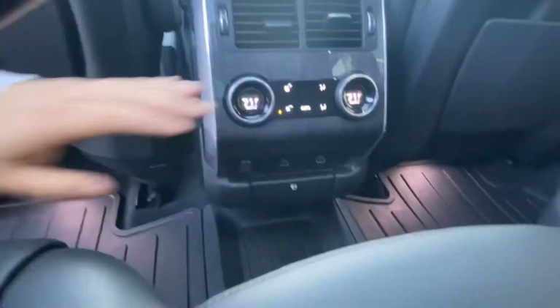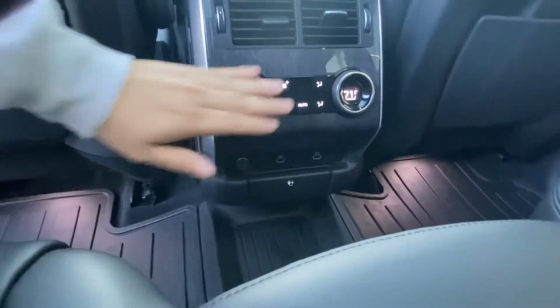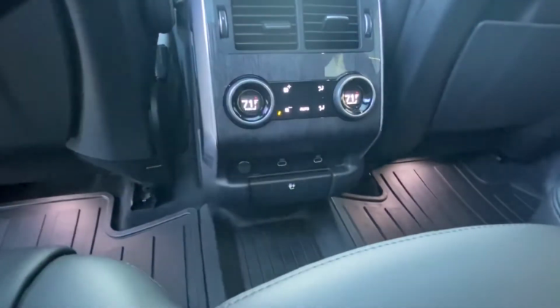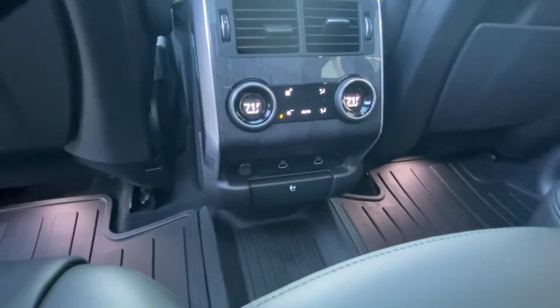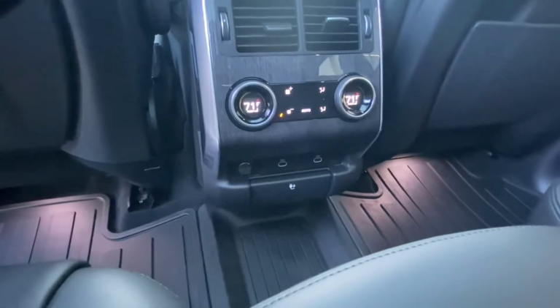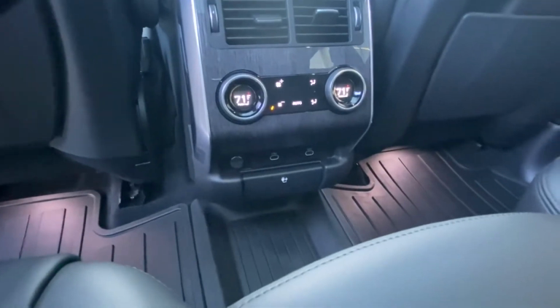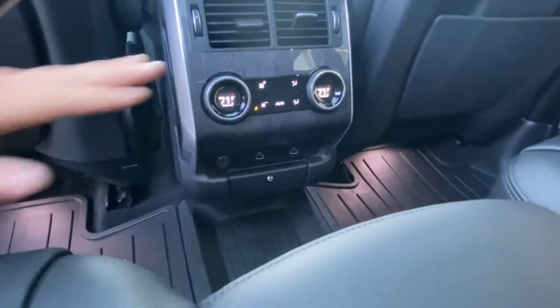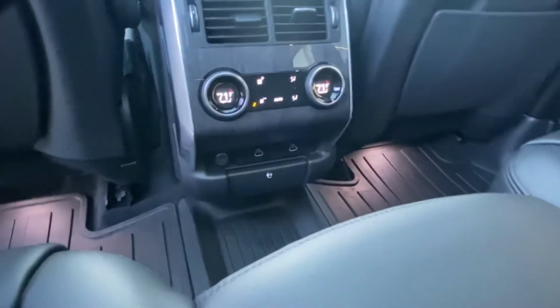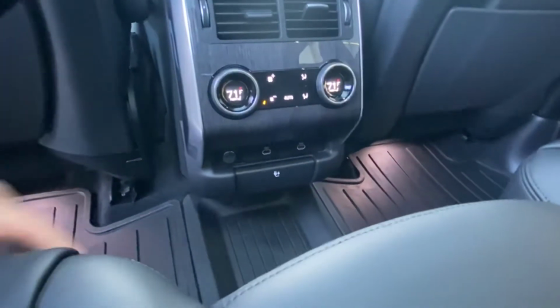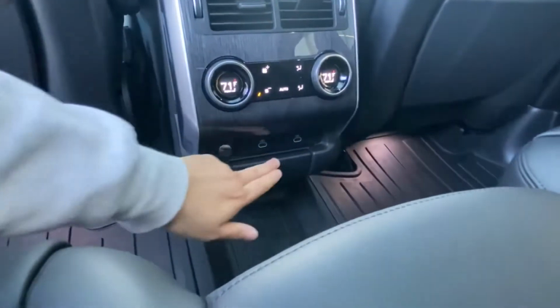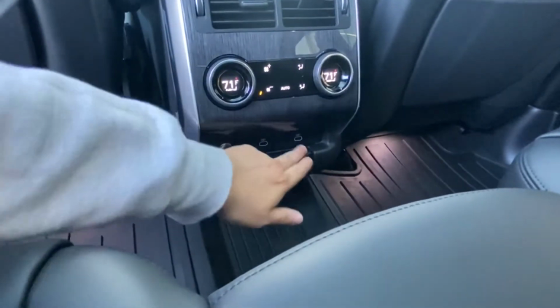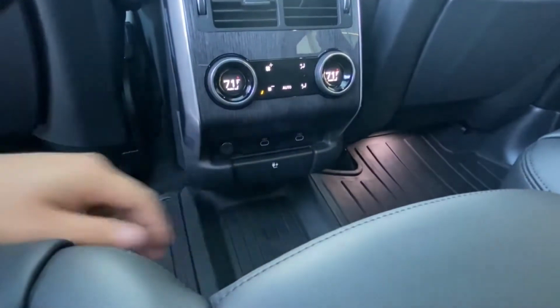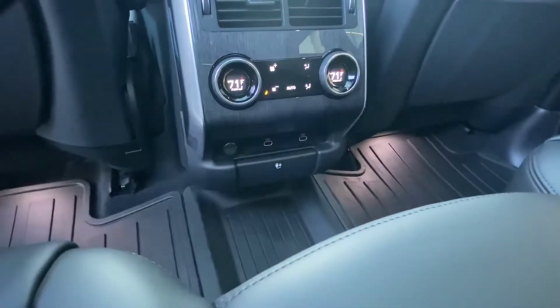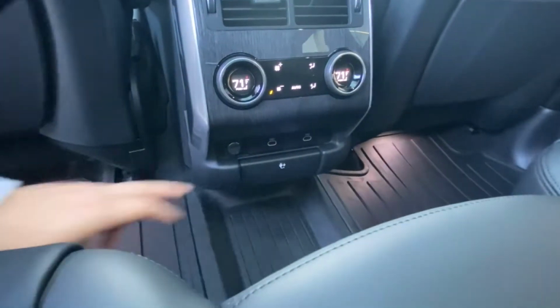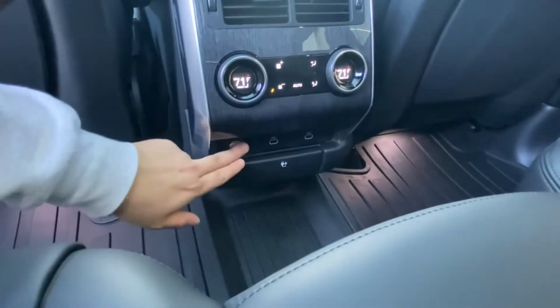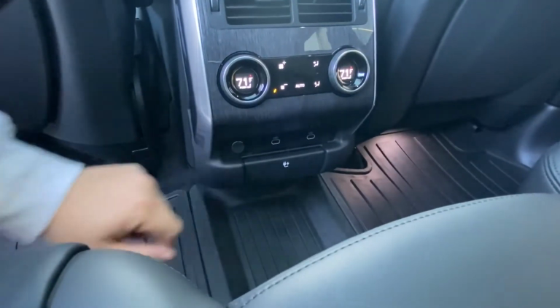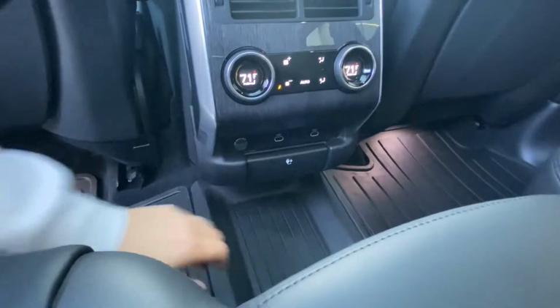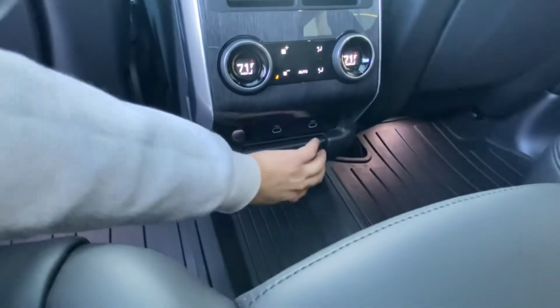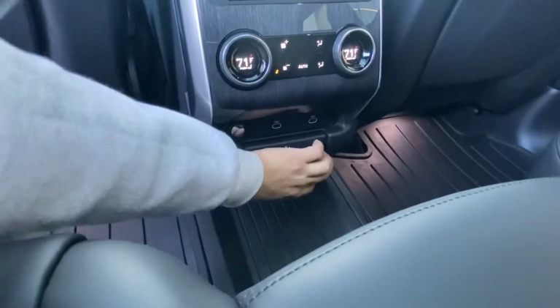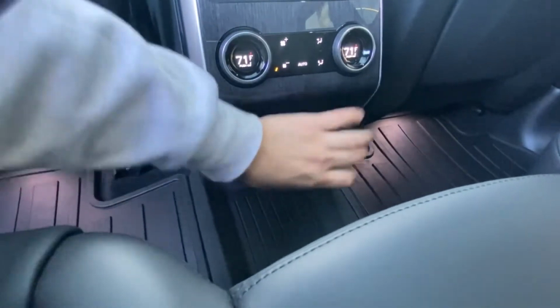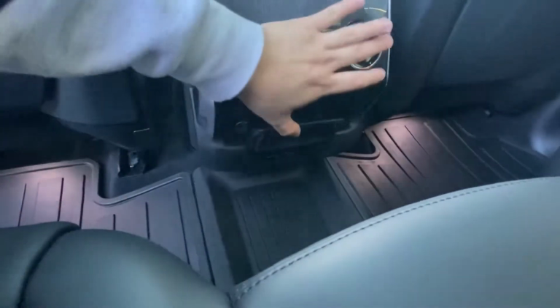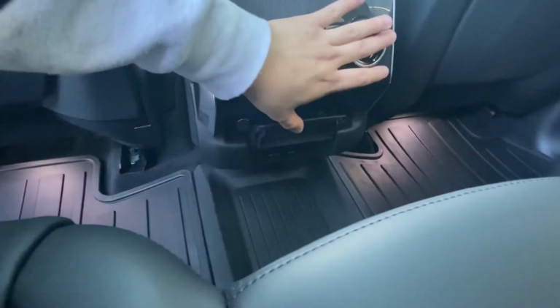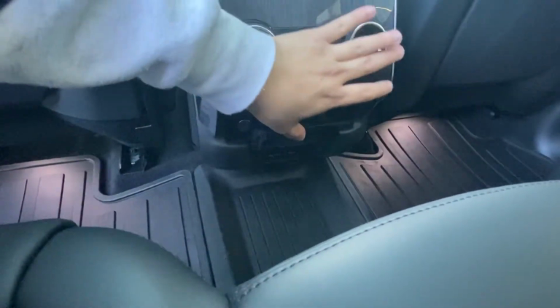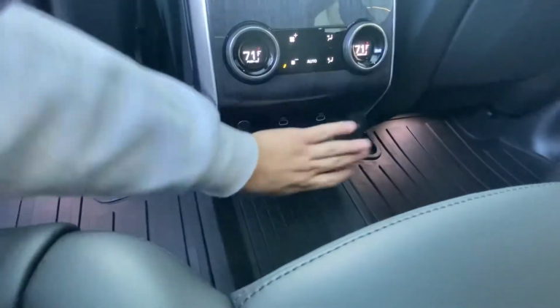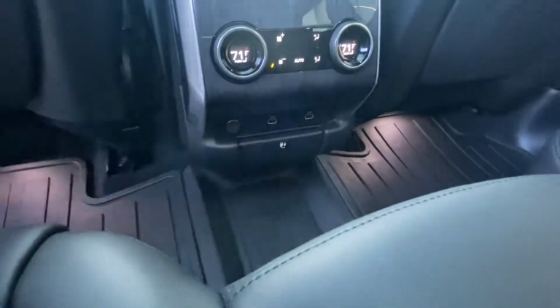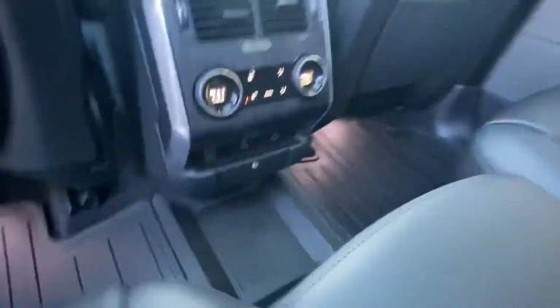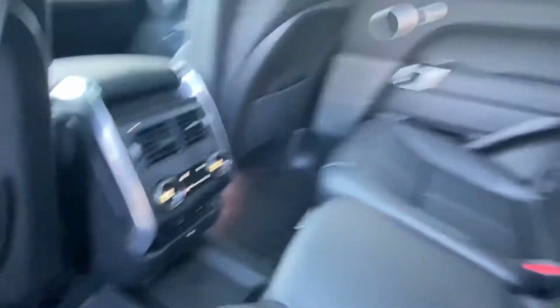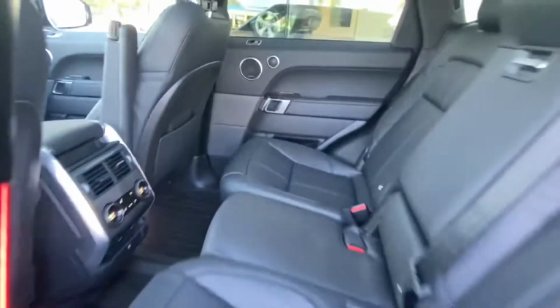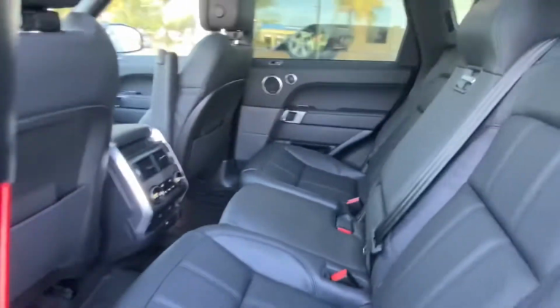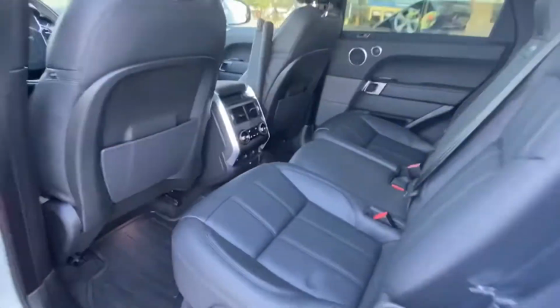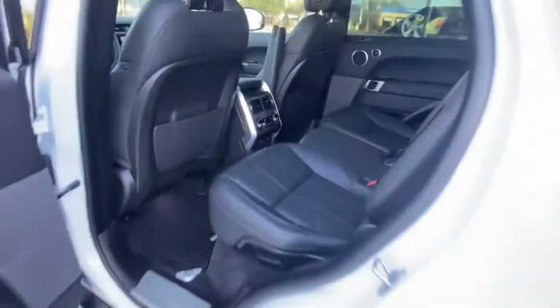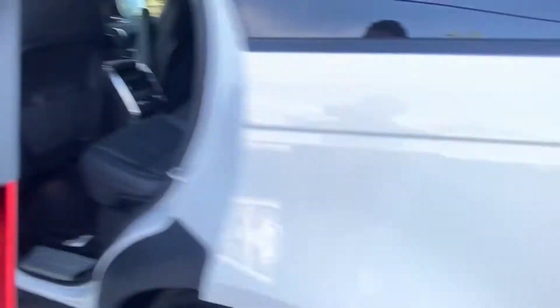There are independent climate controls for your backseat passengers, as well as heated seats, two USB Type-C charging ports, and one 12-volt car charging port.